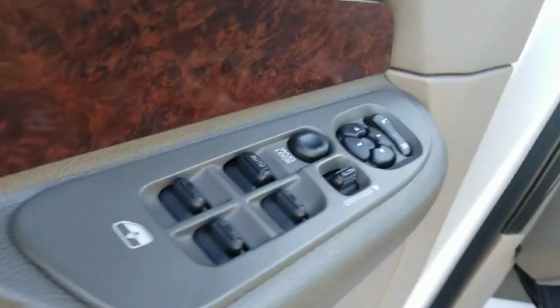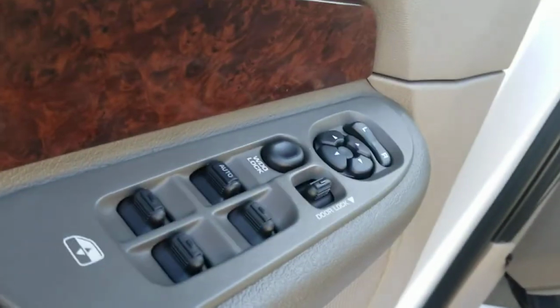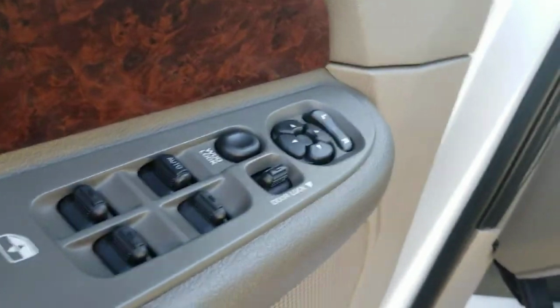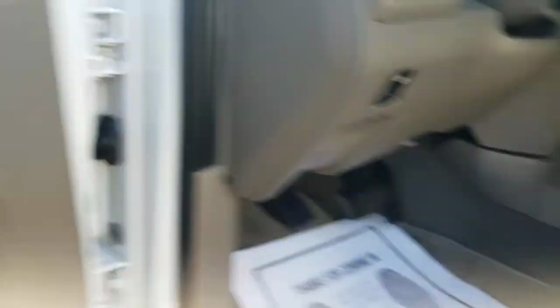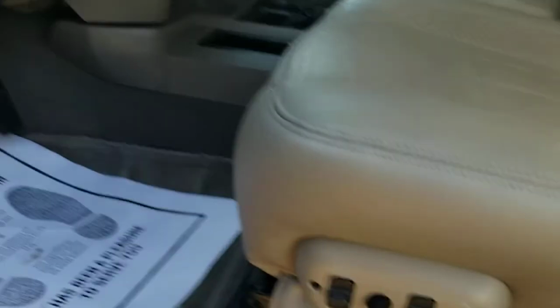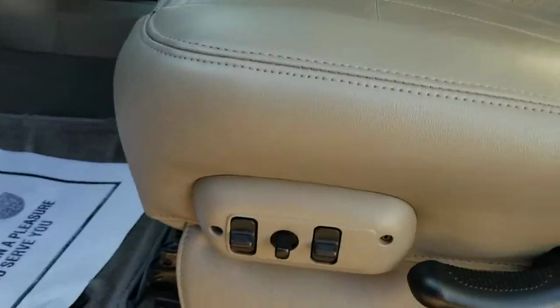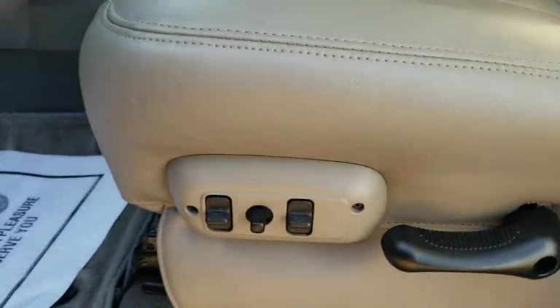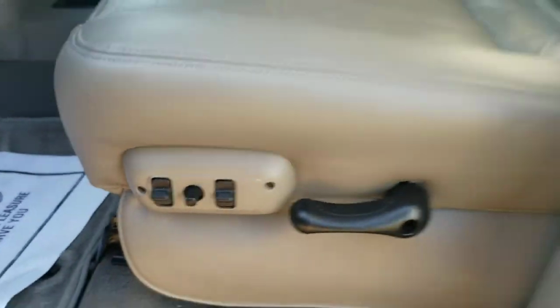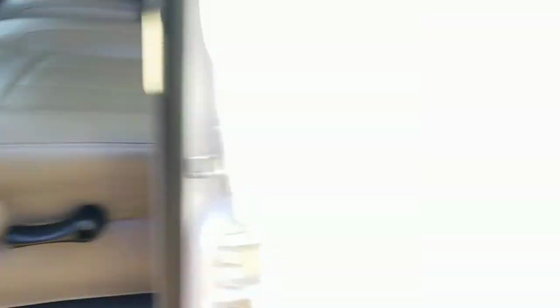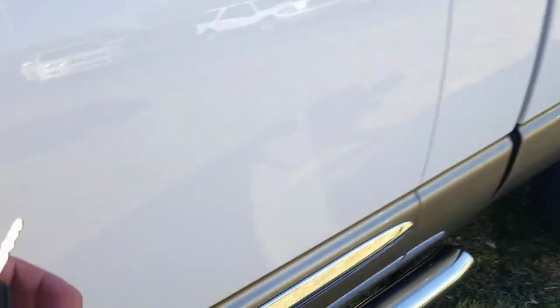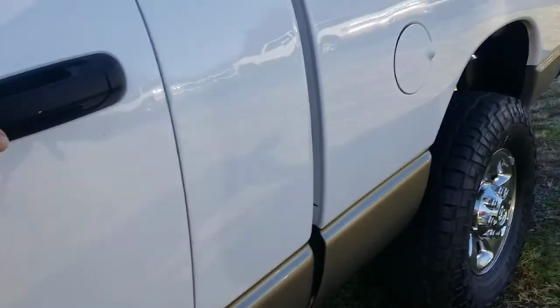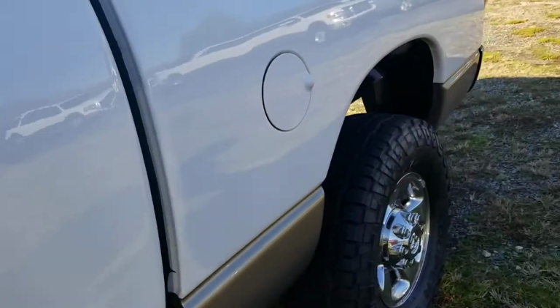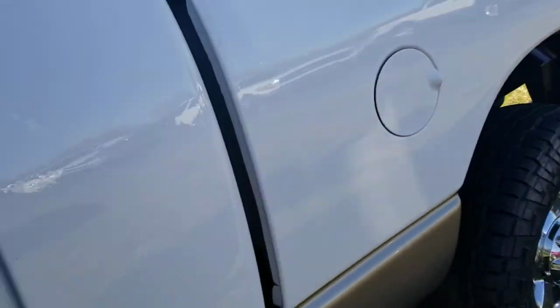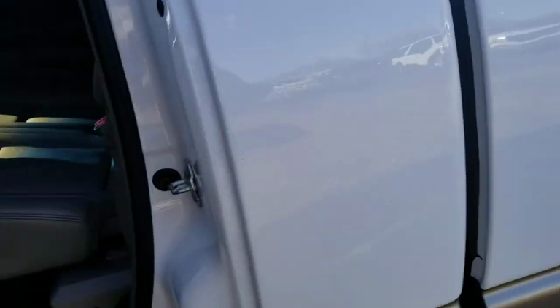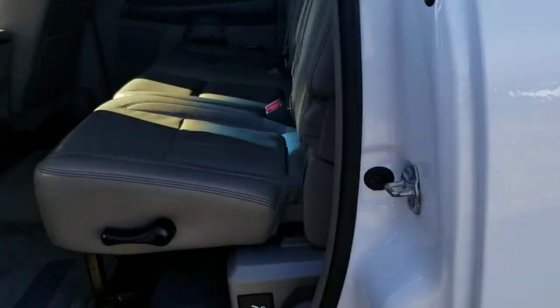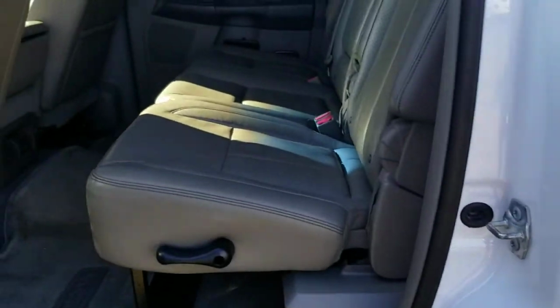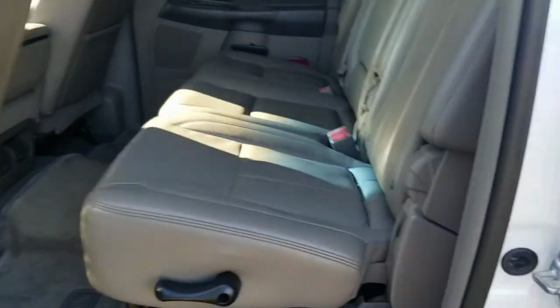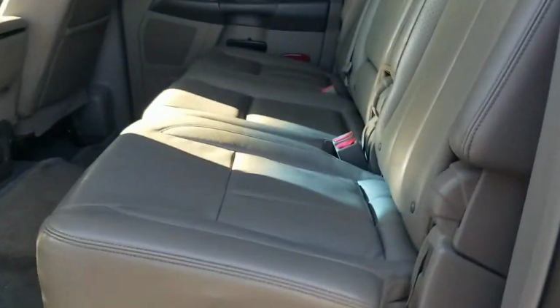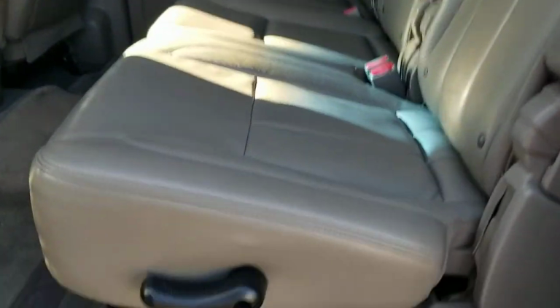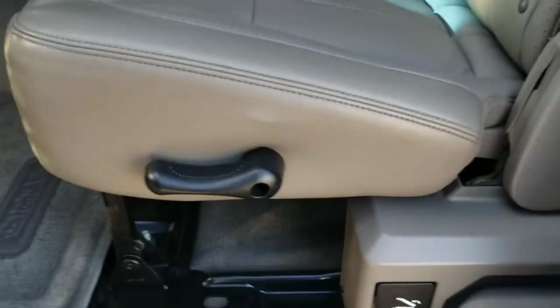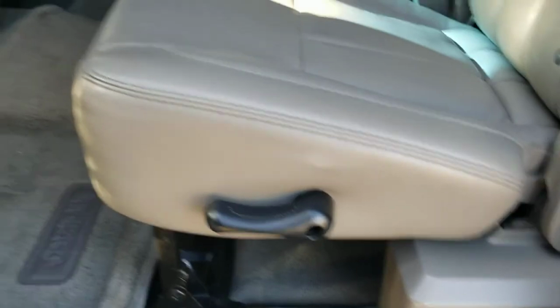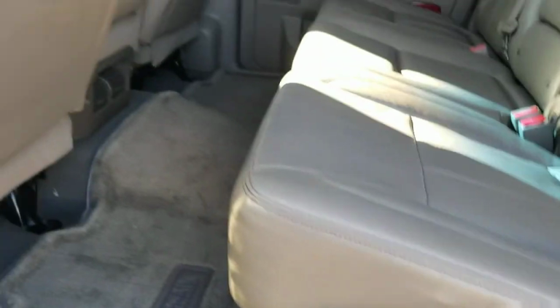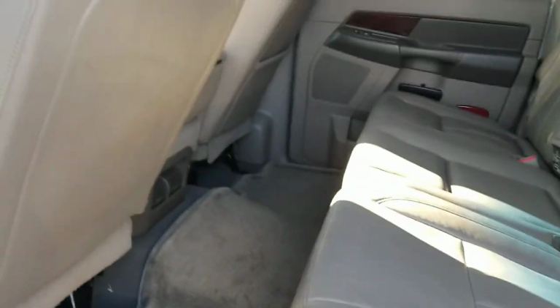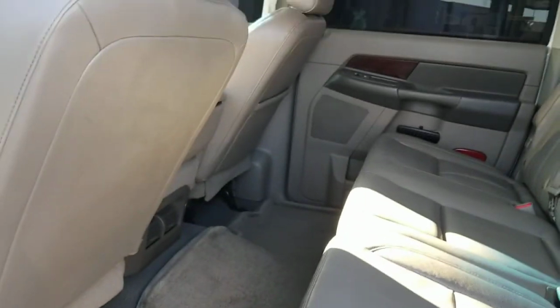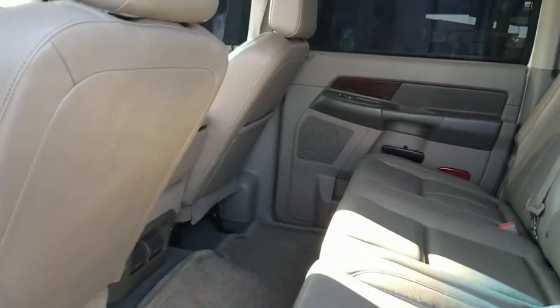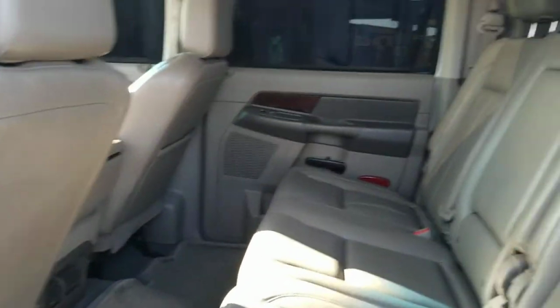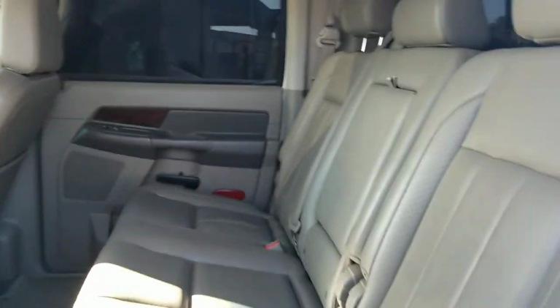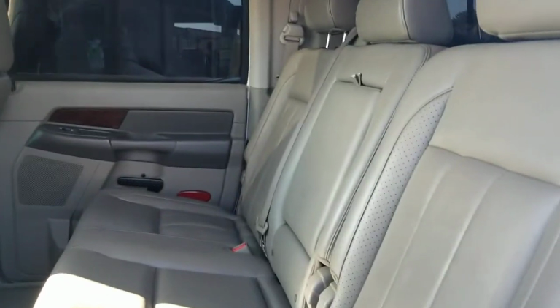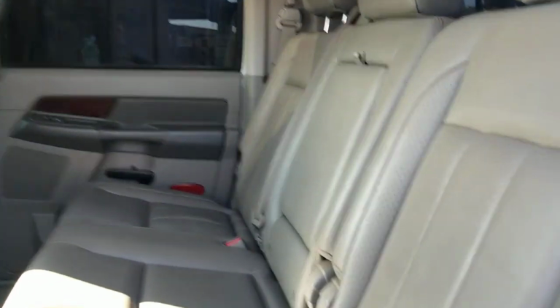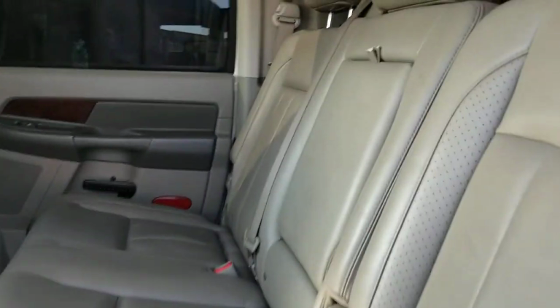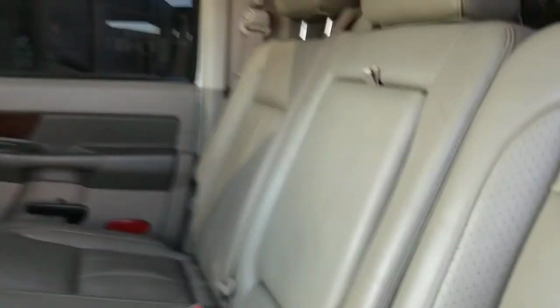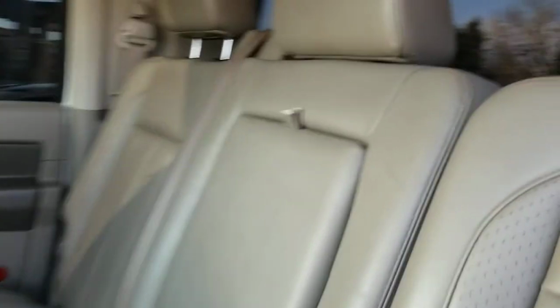Power everything — seats fold into the back. Look at all the room back here, it's unbelievable. And it's nice and clean back here as well.